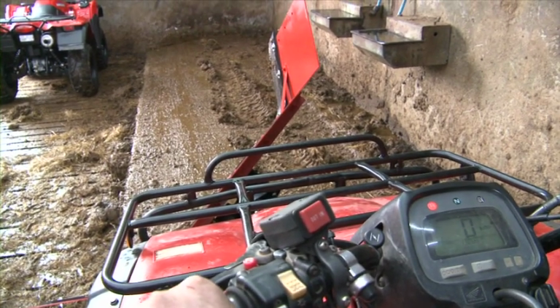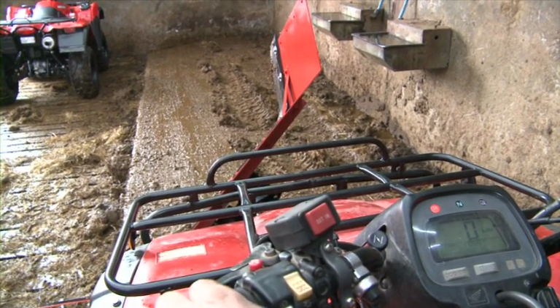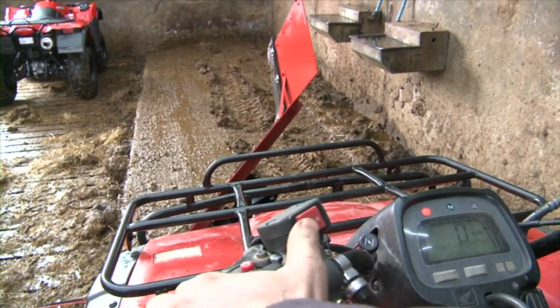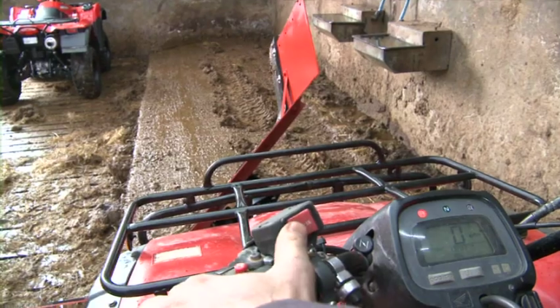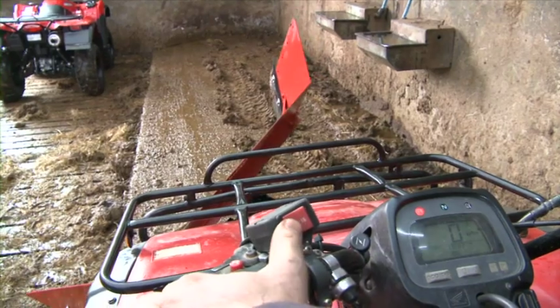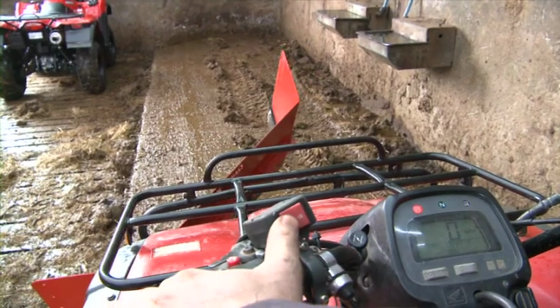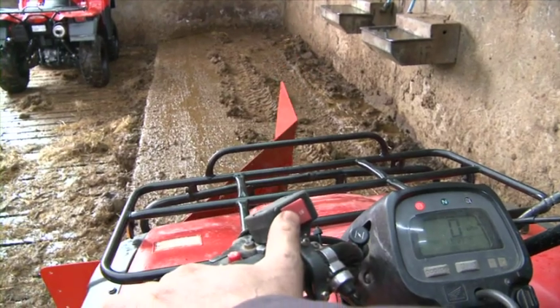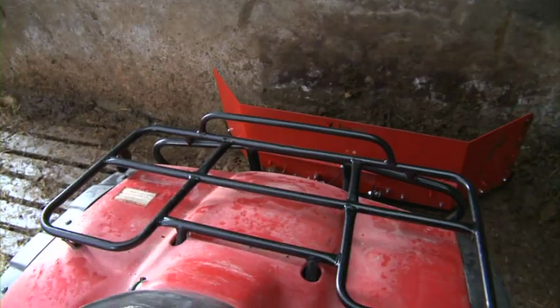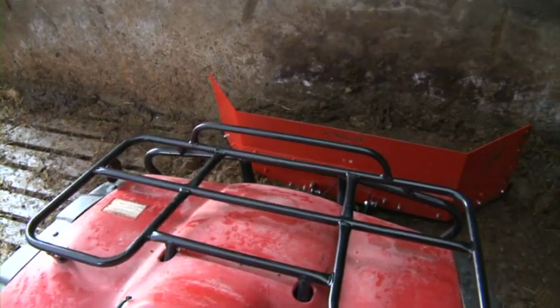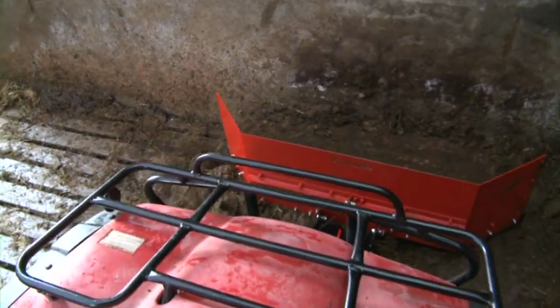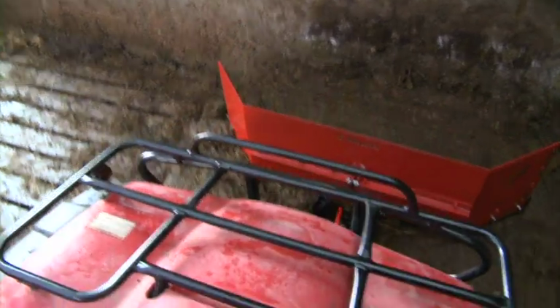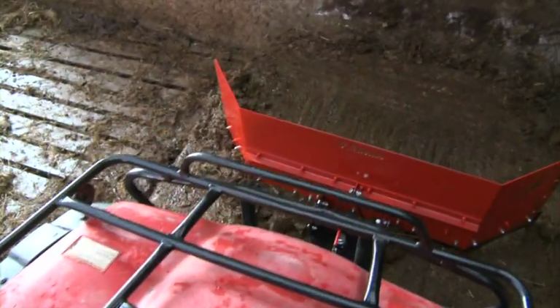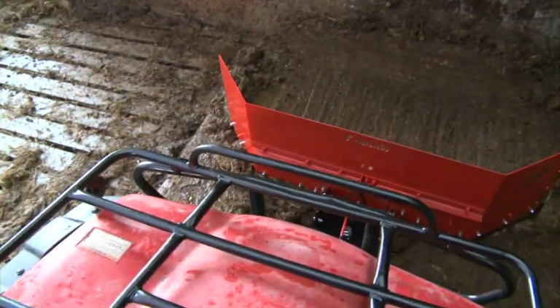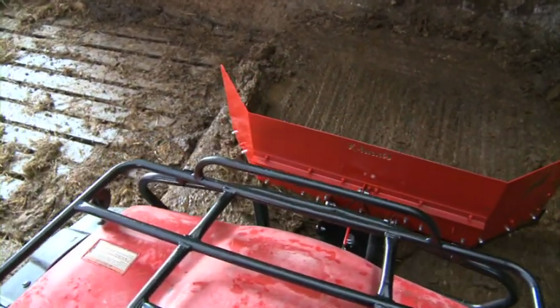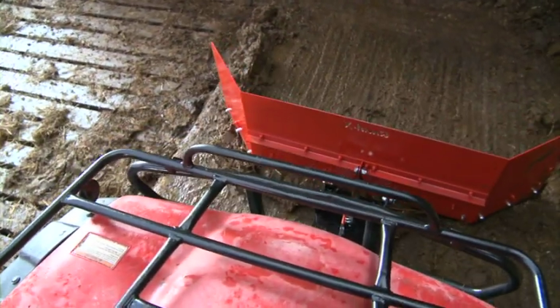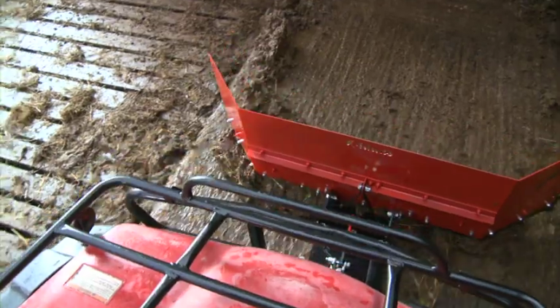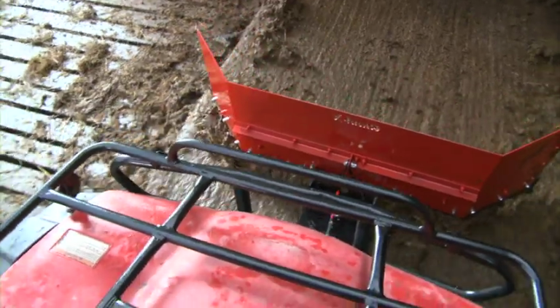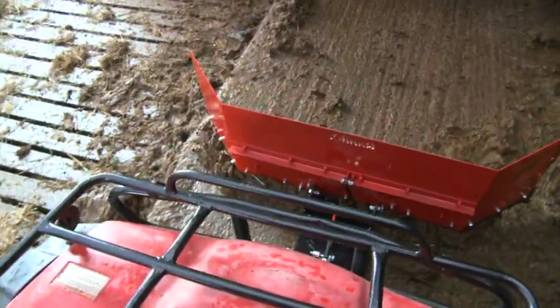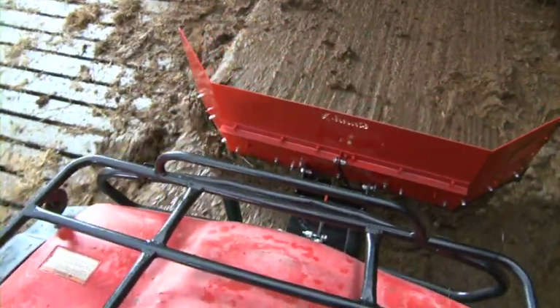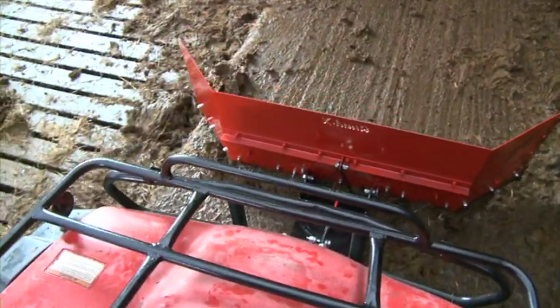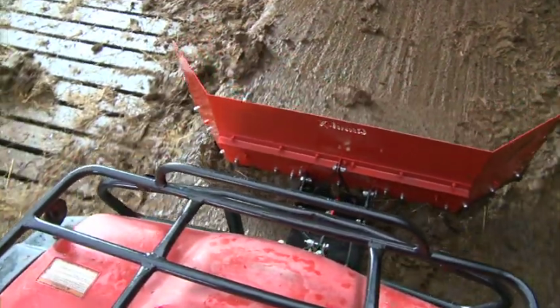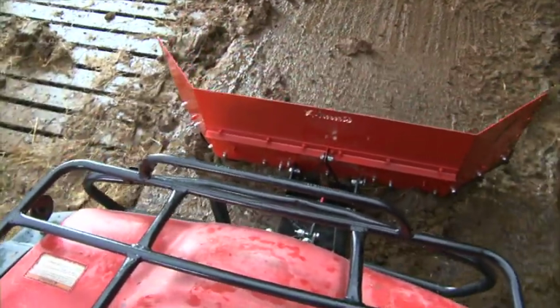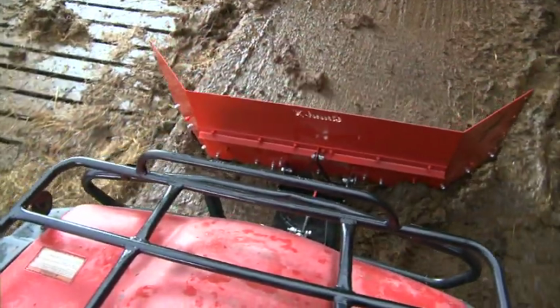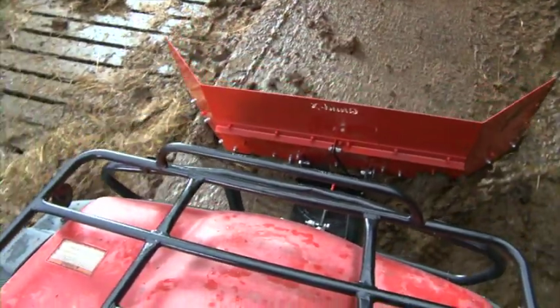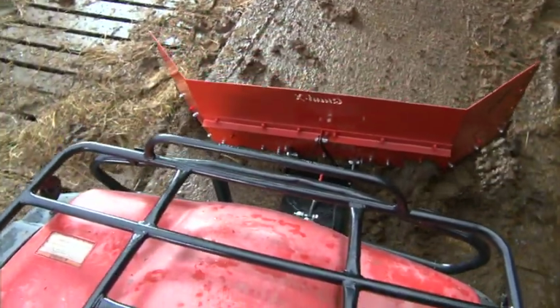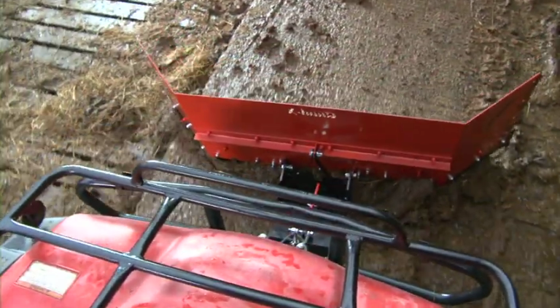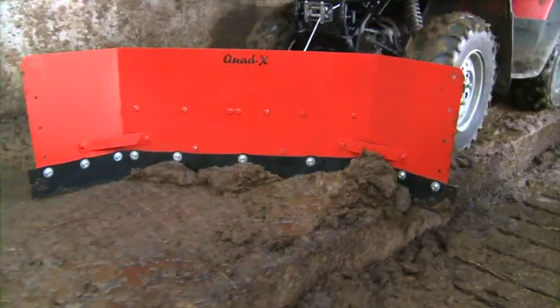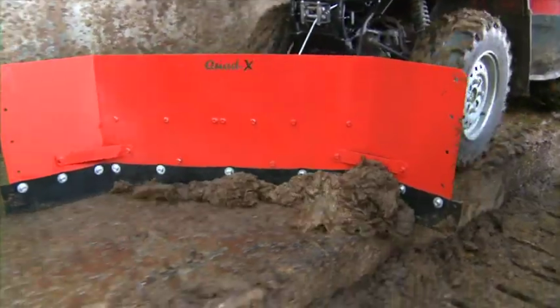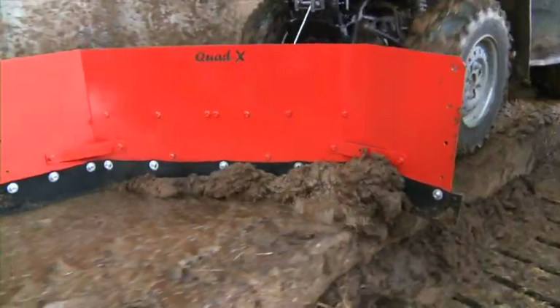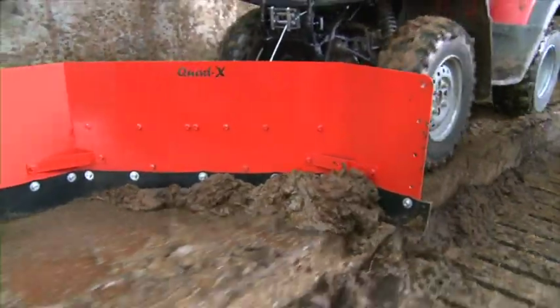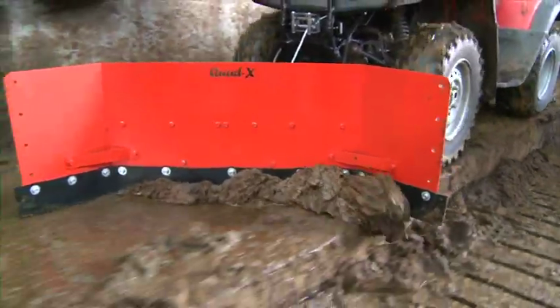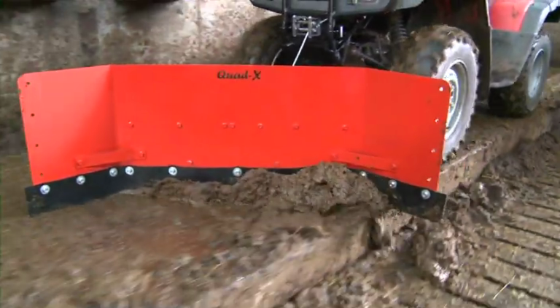The super mount system allows you to scrape backwards to get closer to end walls and down narrow passageways. With the Quad X yard scraper being so simple and easy to use, young folk and ladies around the farm are more inclined to help.